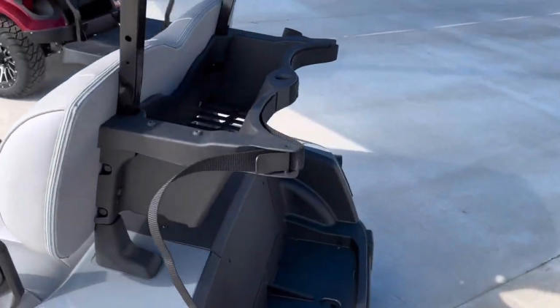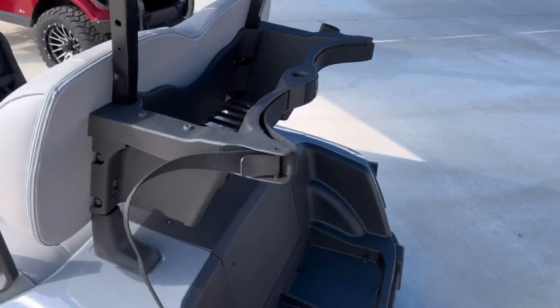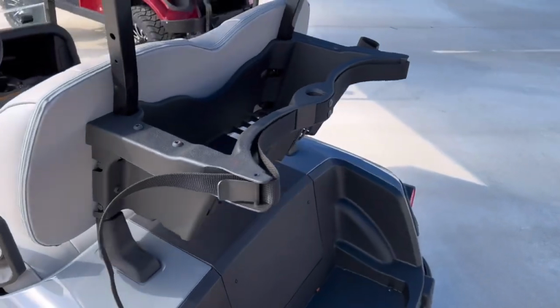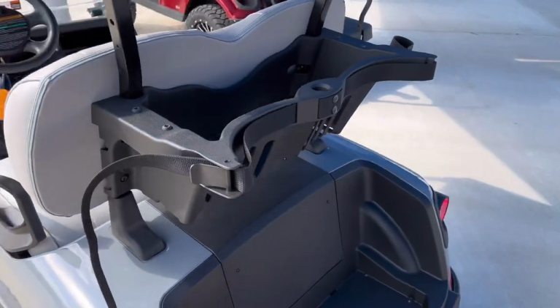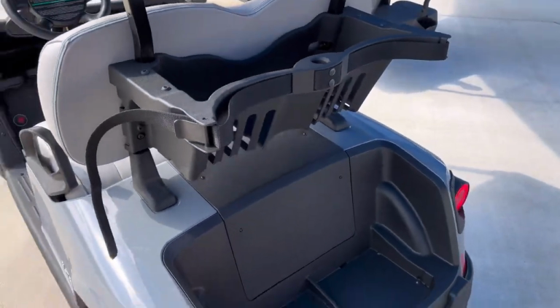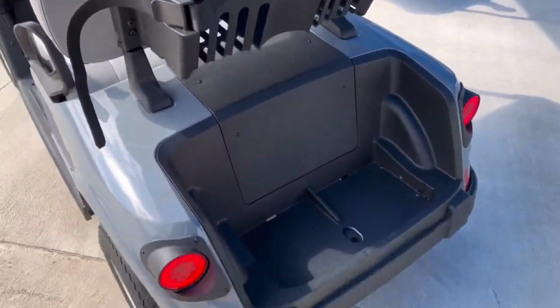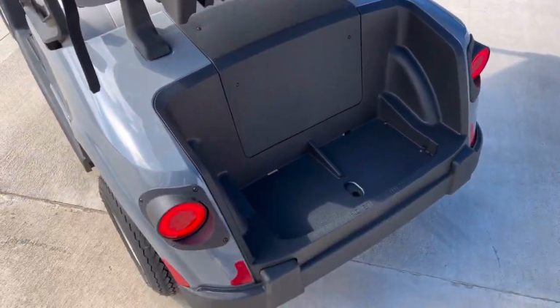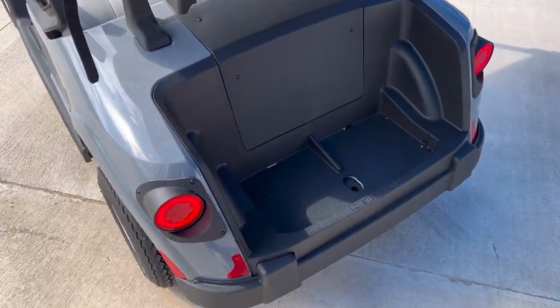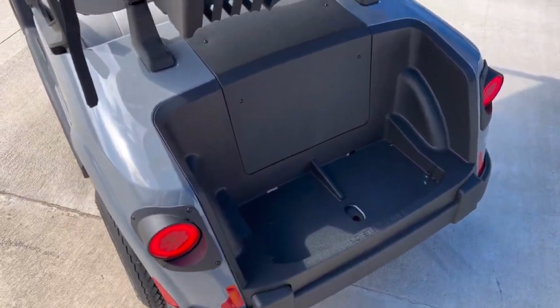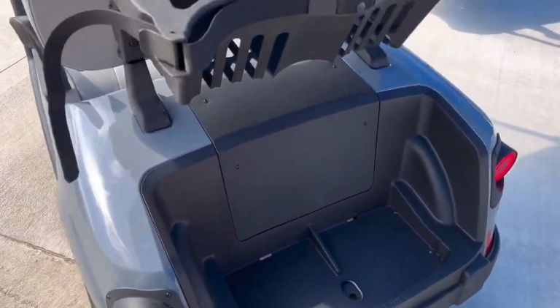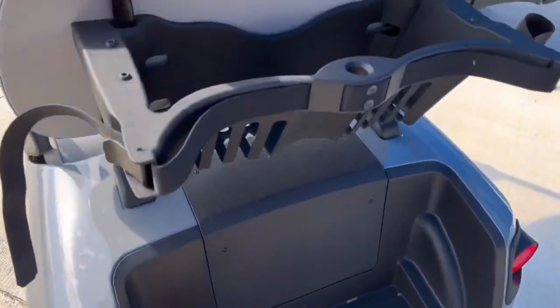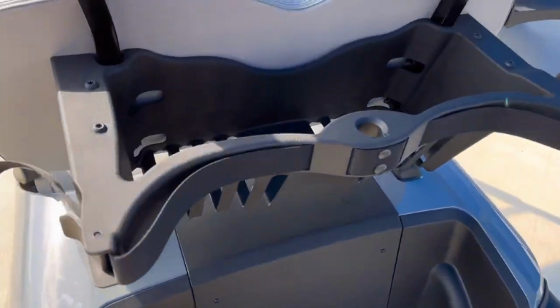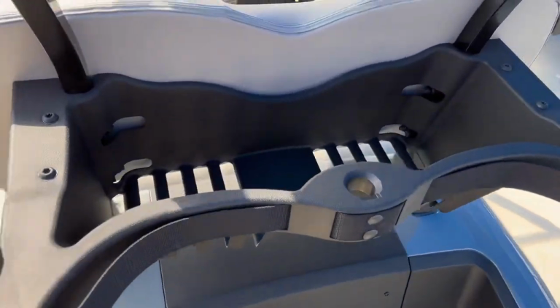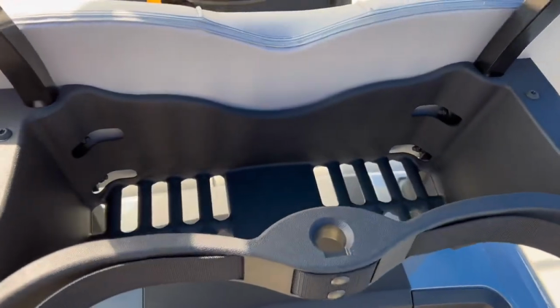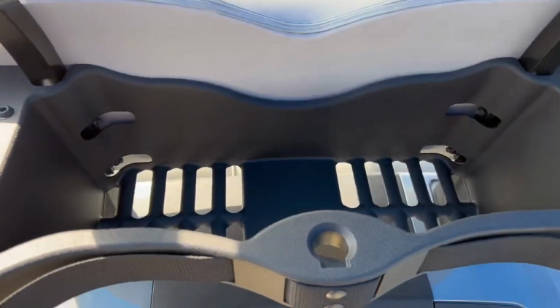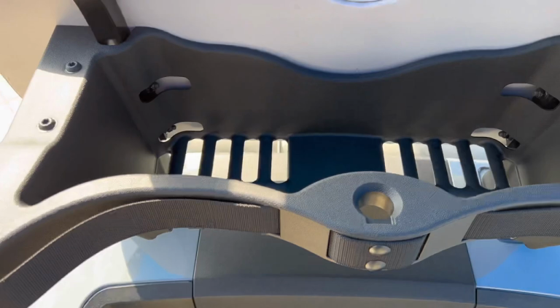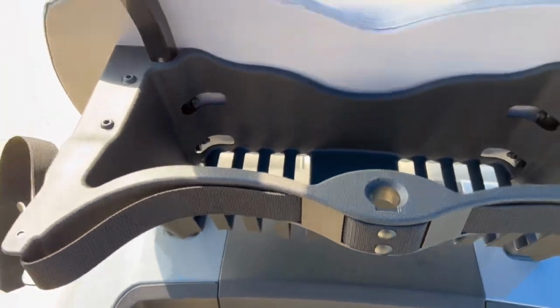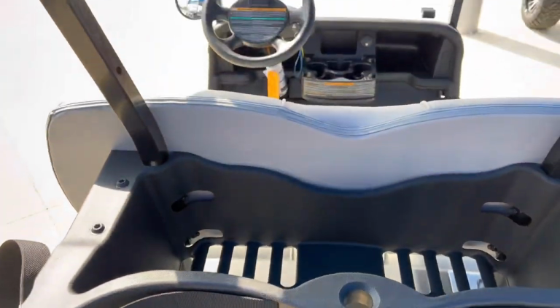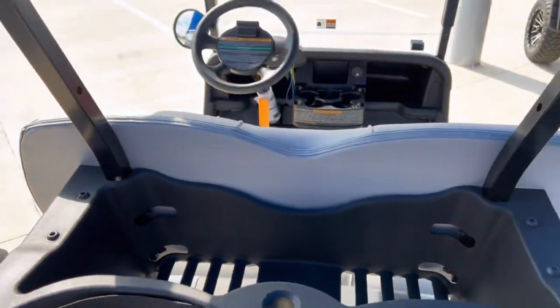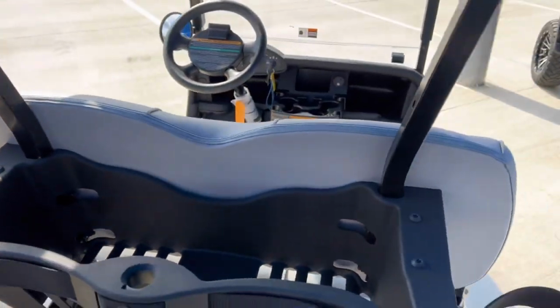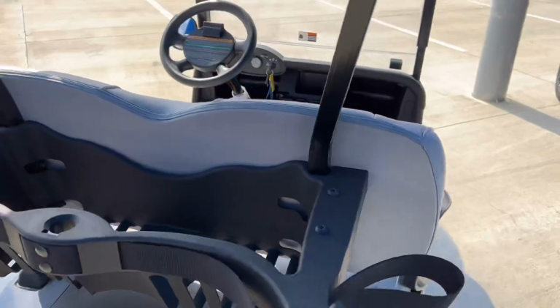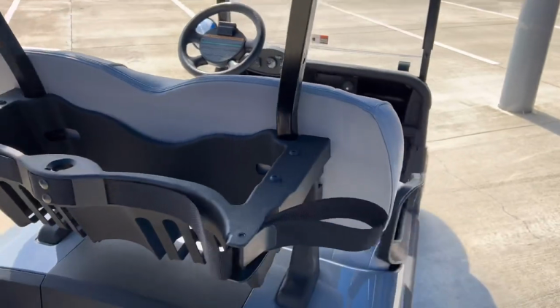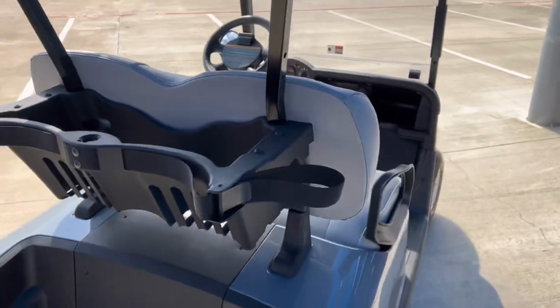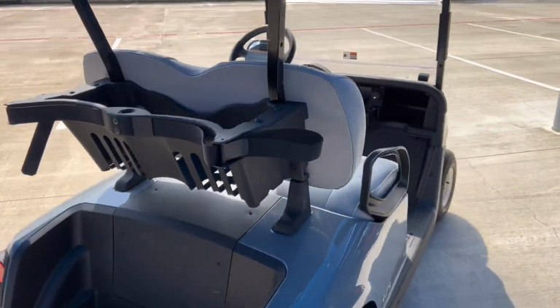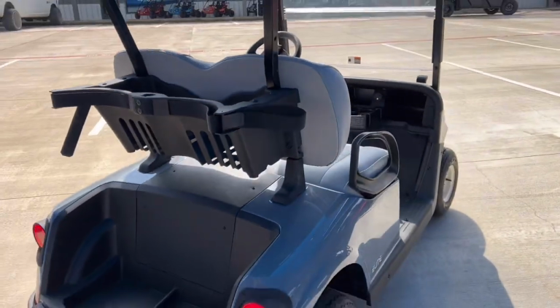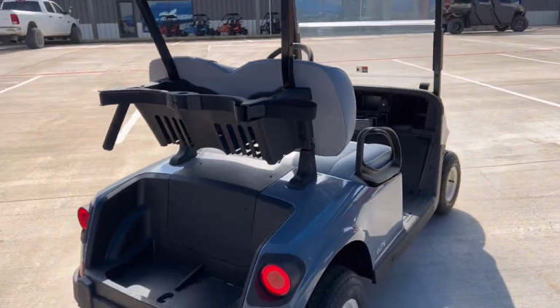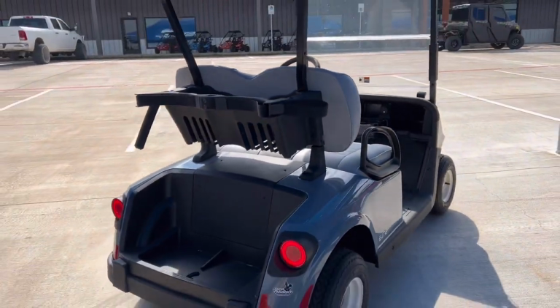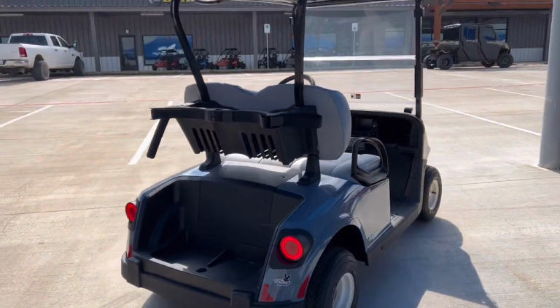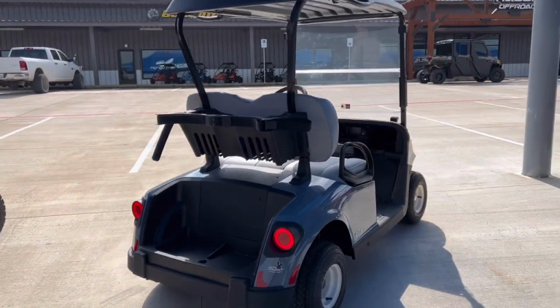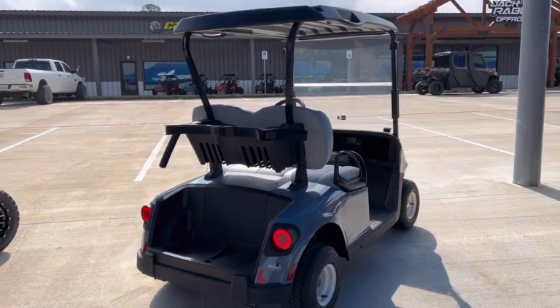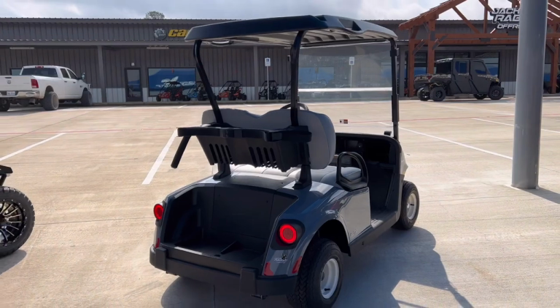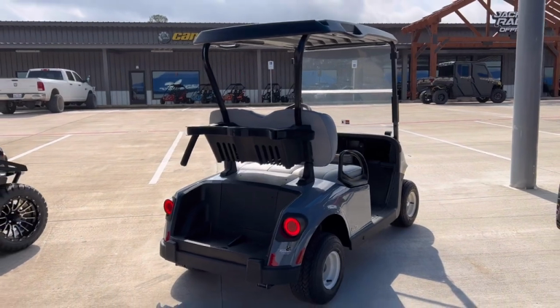Racks in the back for your golf bags. Storage down here. Storage bin up top. Plenty of cup holders on this one. Y'all come check it out.